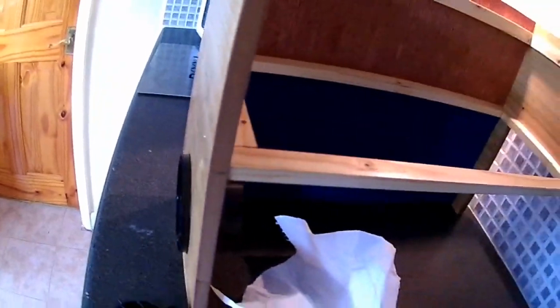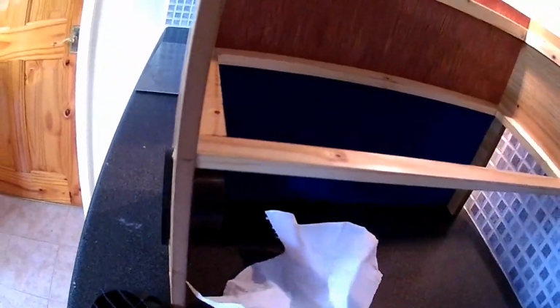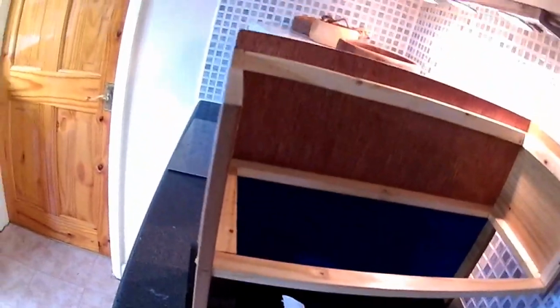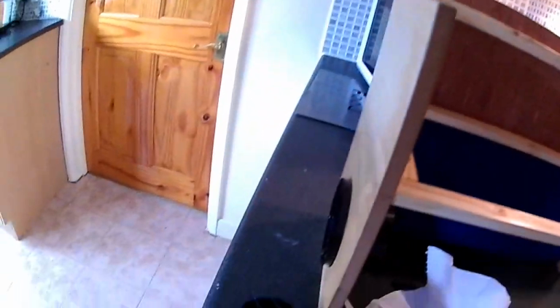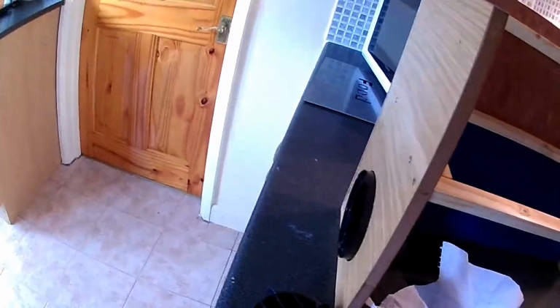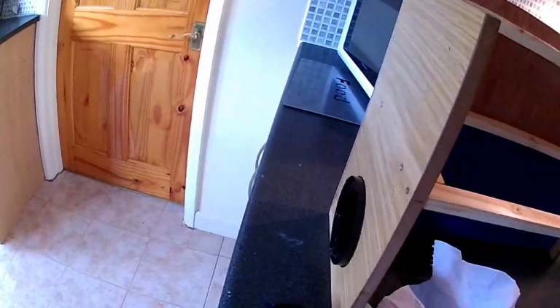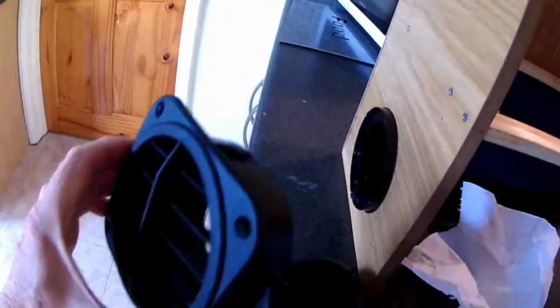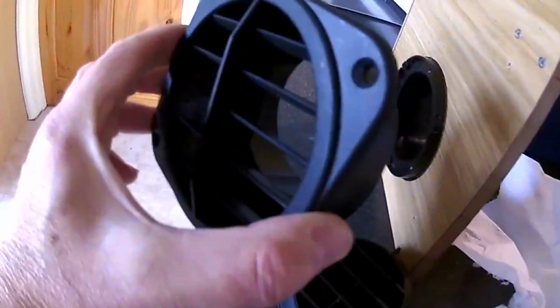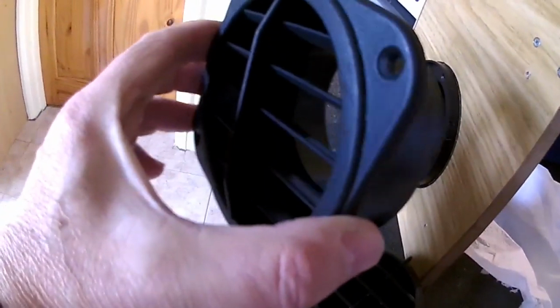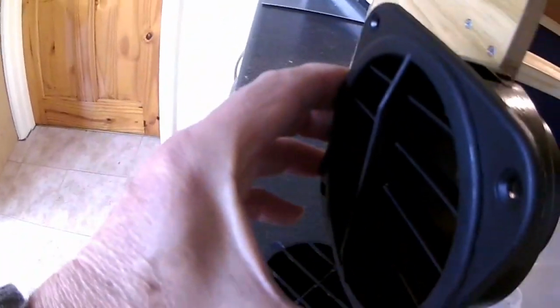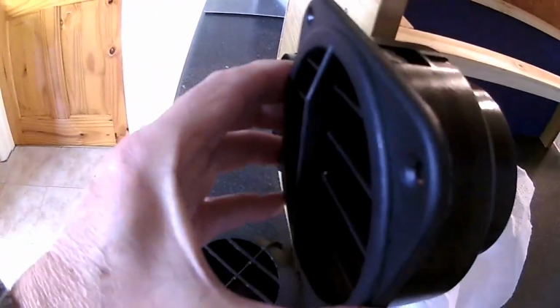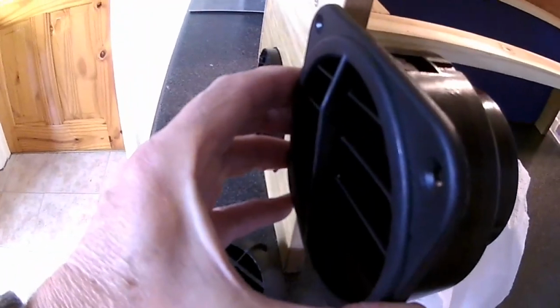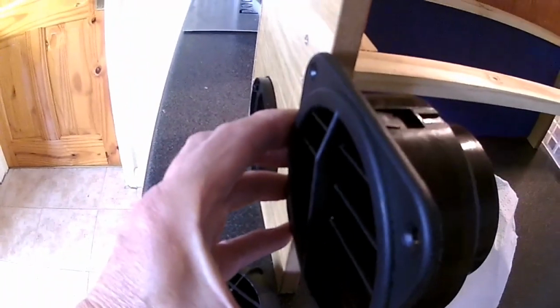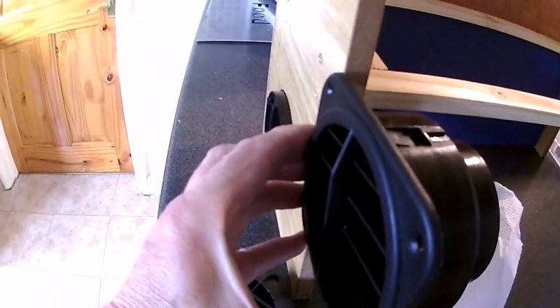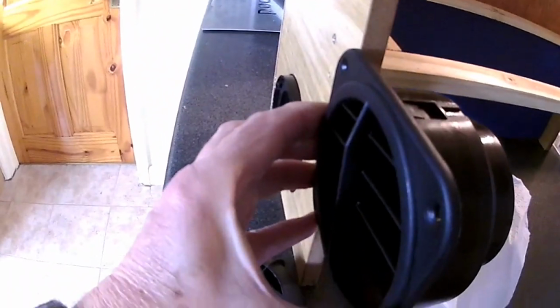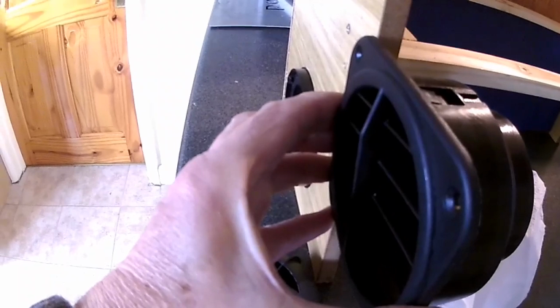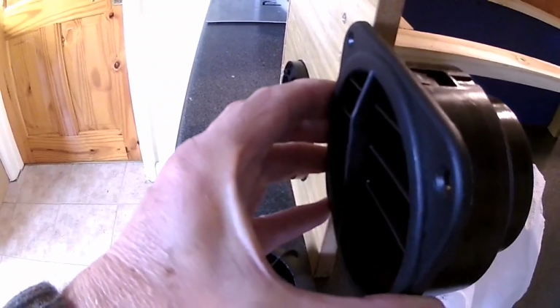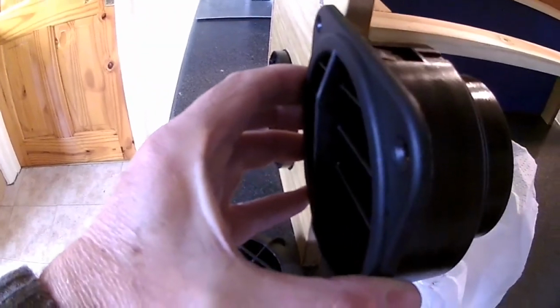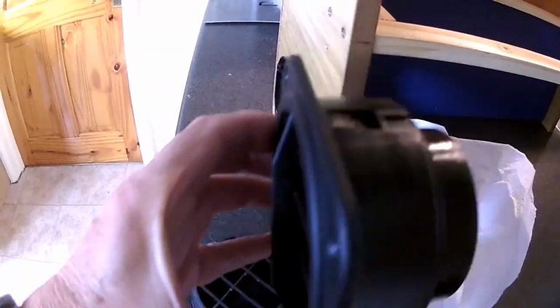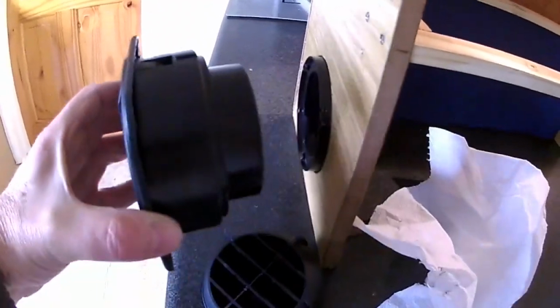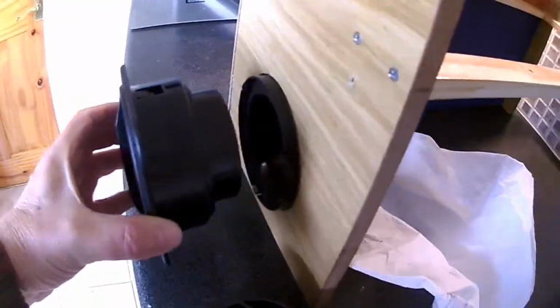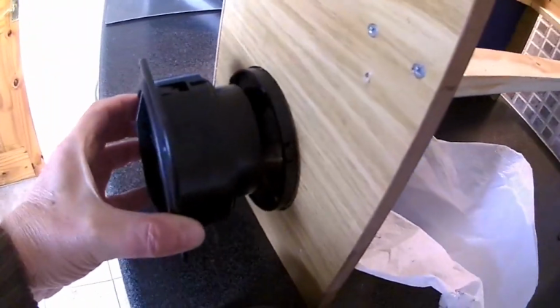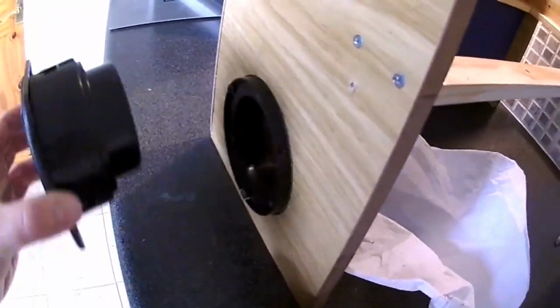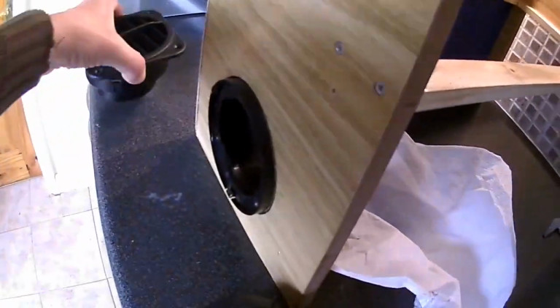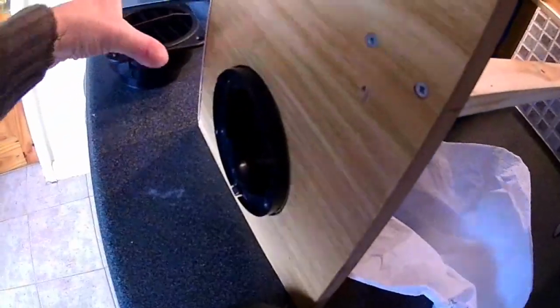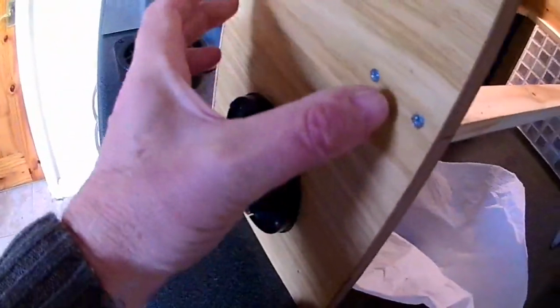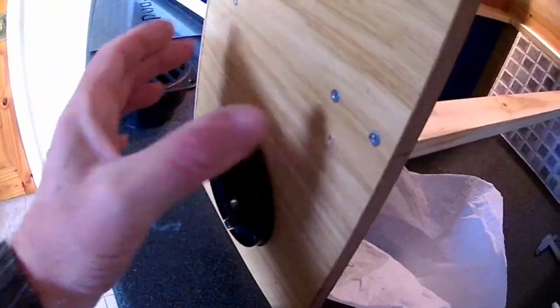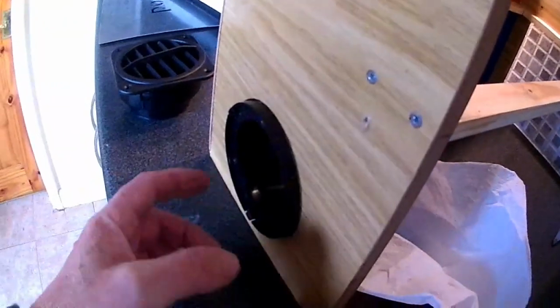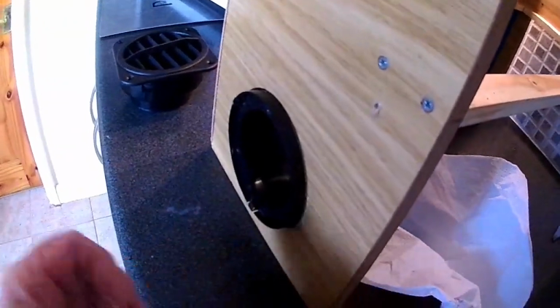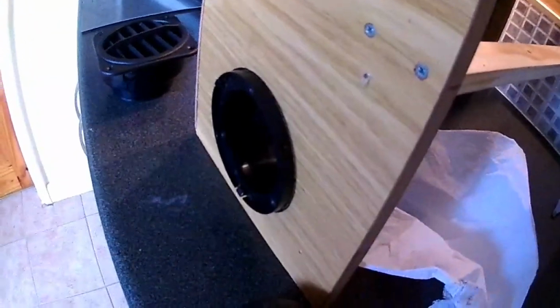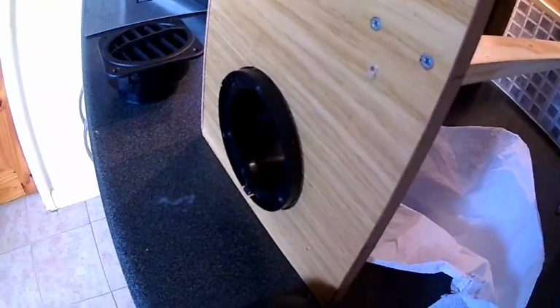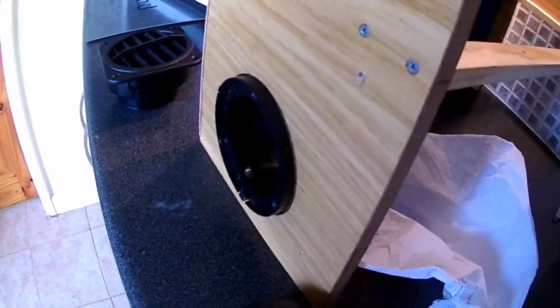I've managed to purchase one of these vents which, as you can see, can be quite flush. But I need to cut a bigger hole in this cabinet for it to fit in, so that's what I'm going to do now.